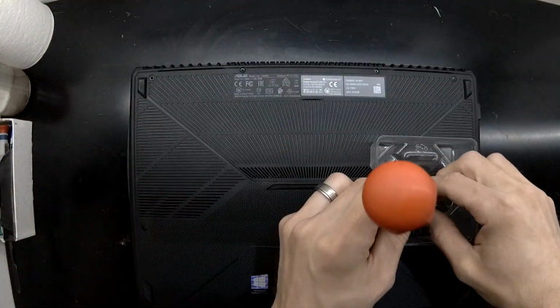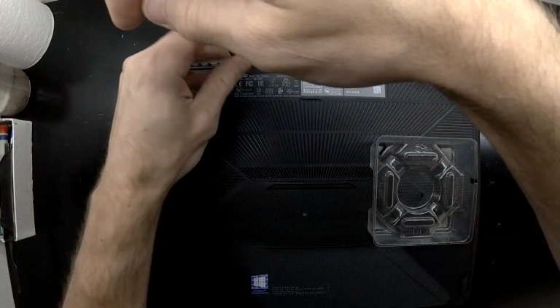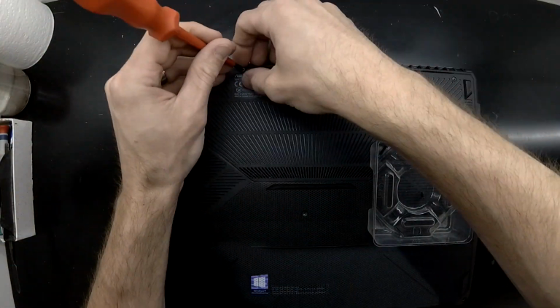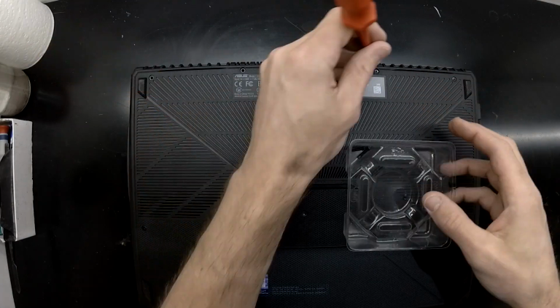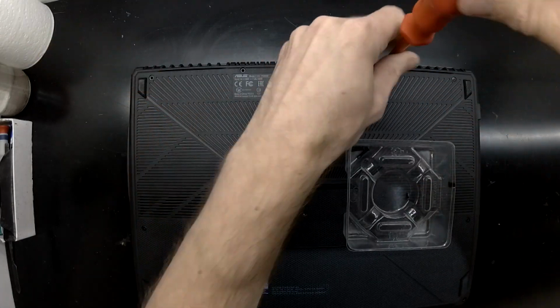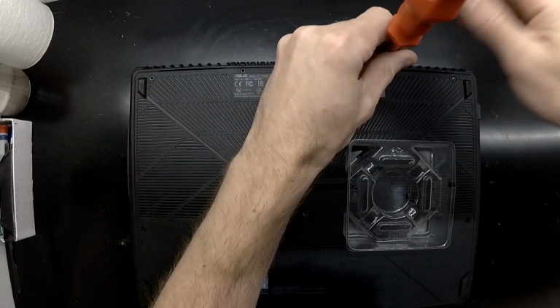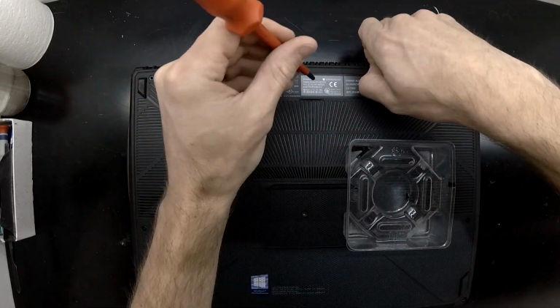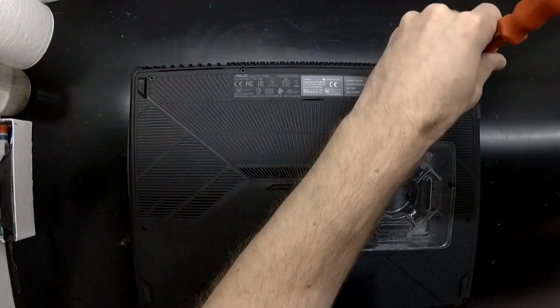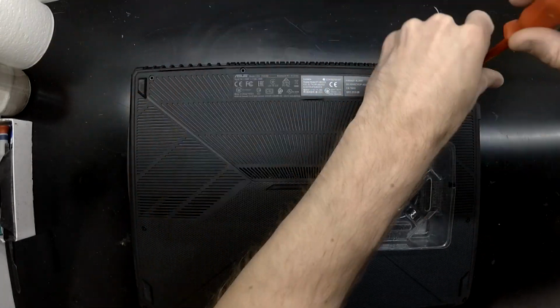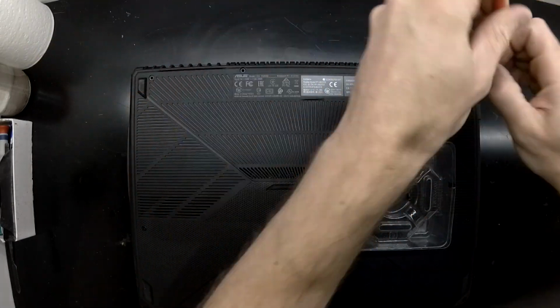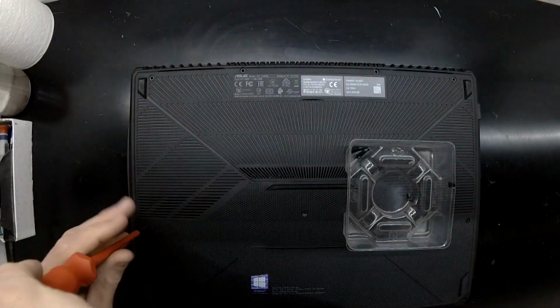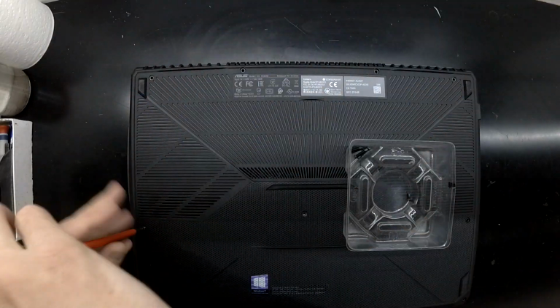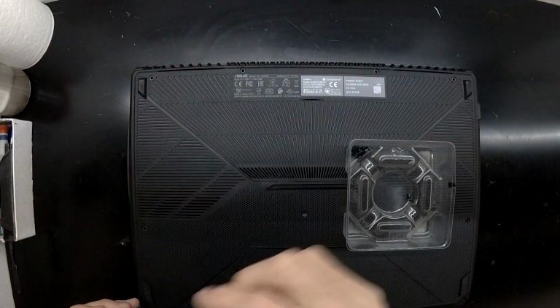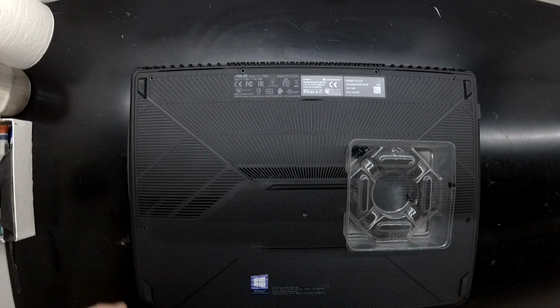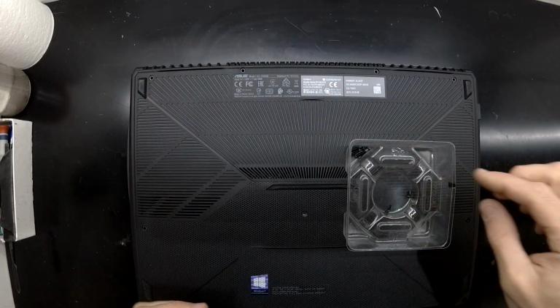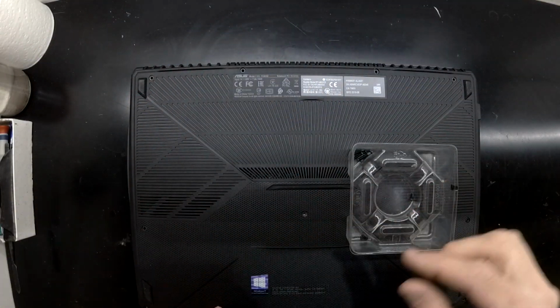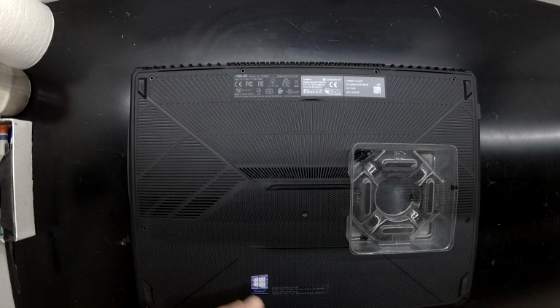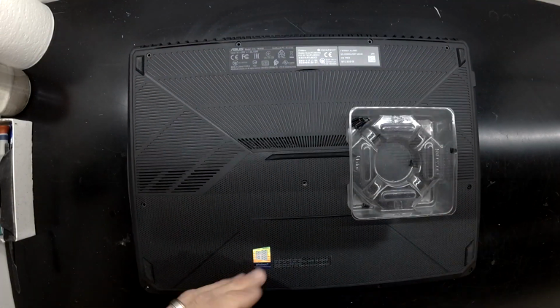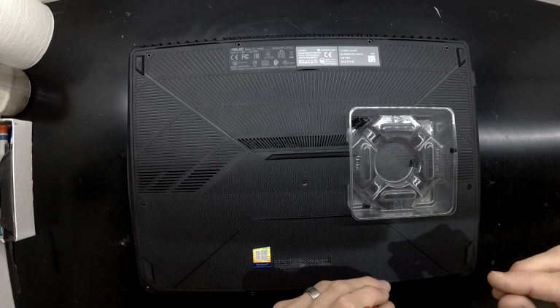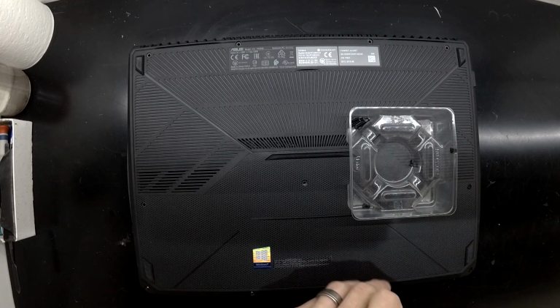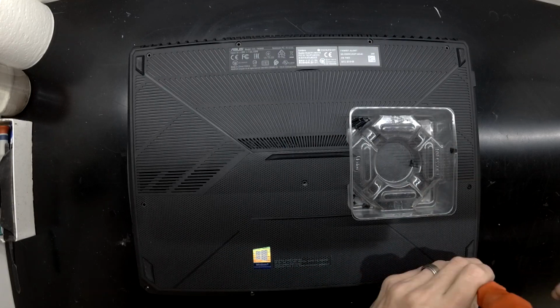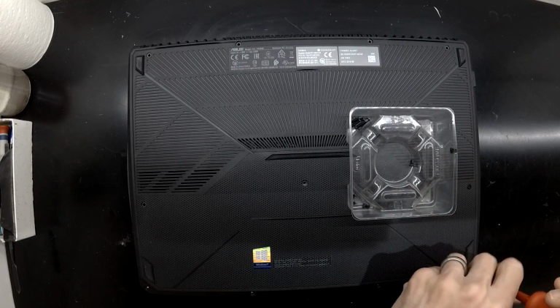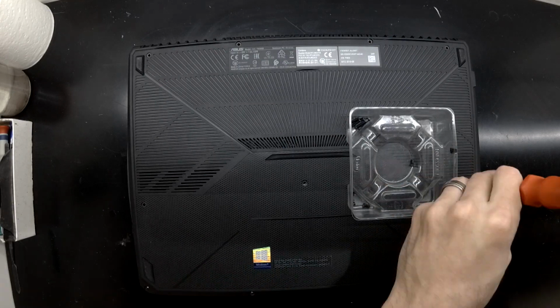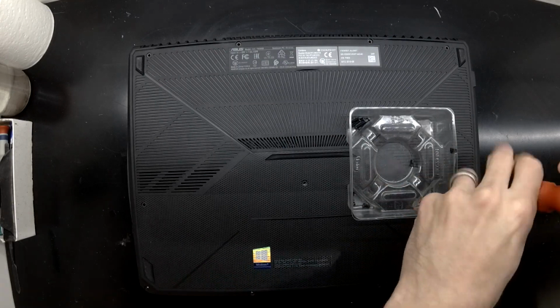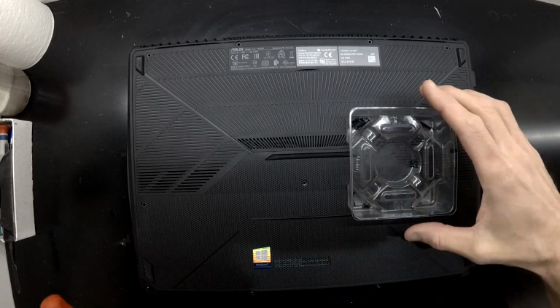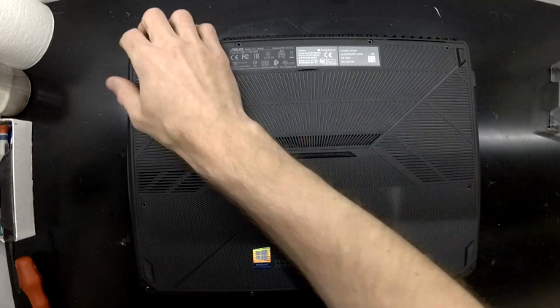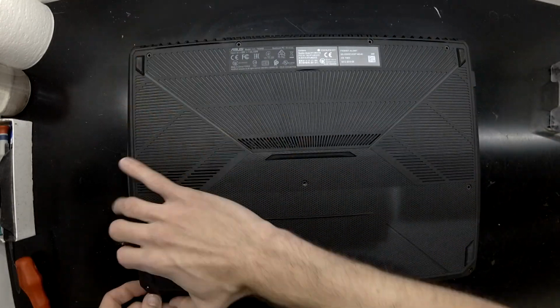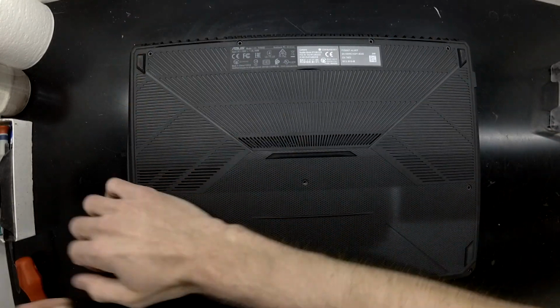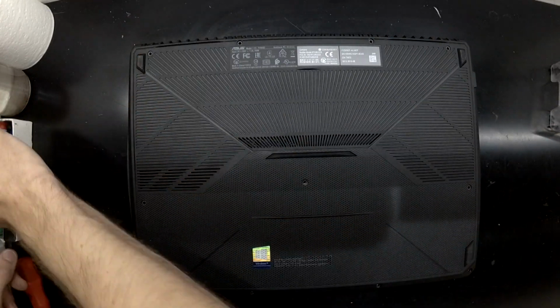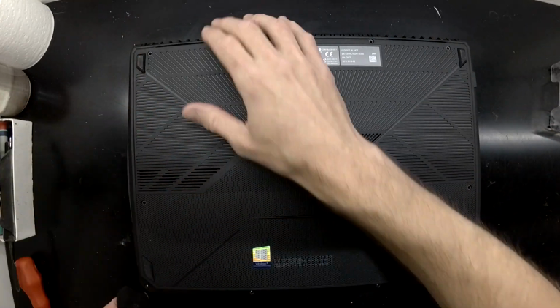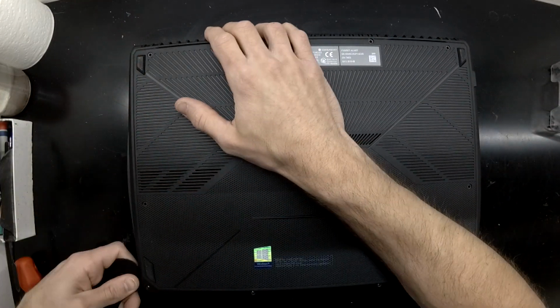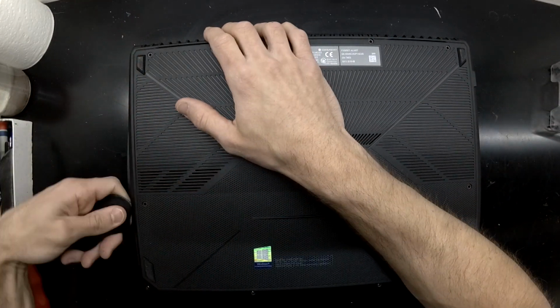All the screws themselves are hidden in very obvious locations. I thought there may have been a hidden screw or two throughout it, but there certainly wasn't. Props to ASUS for that.